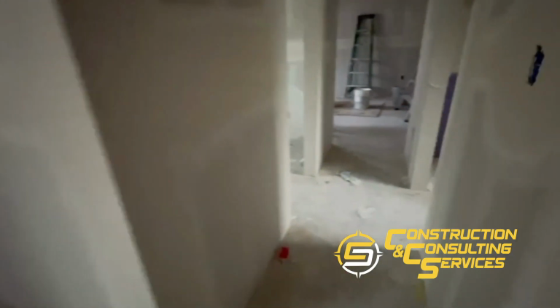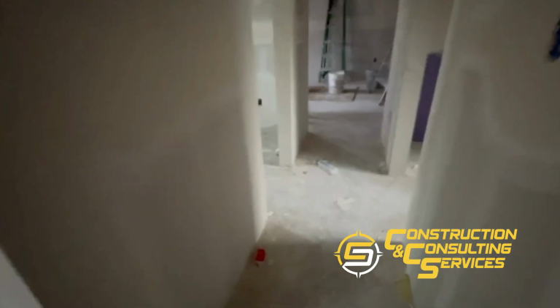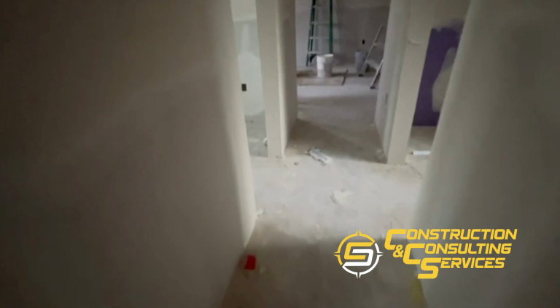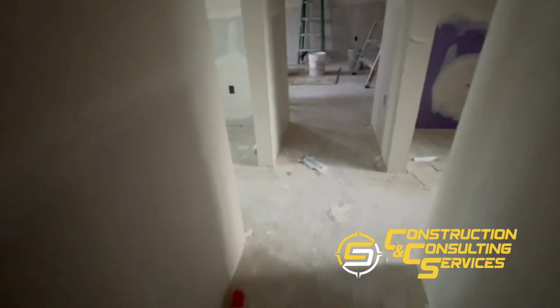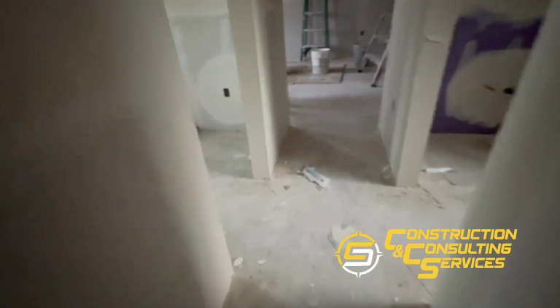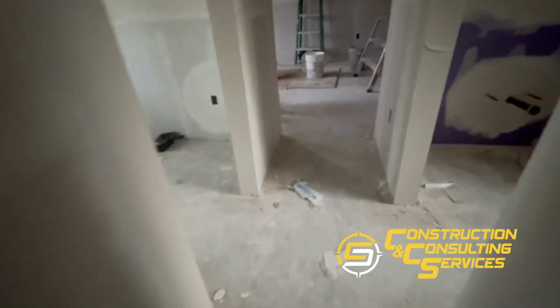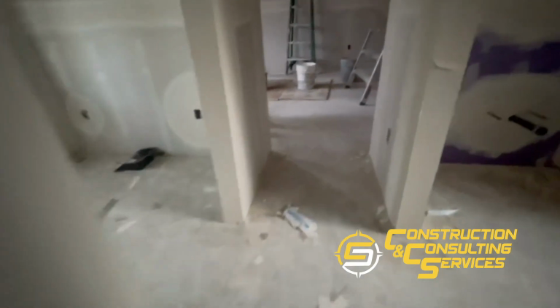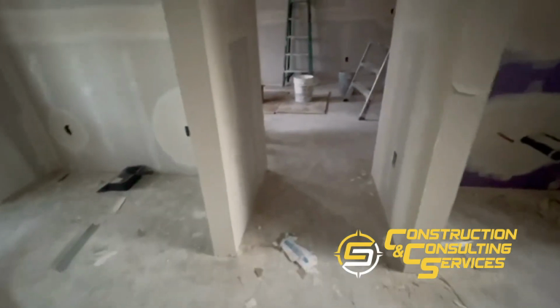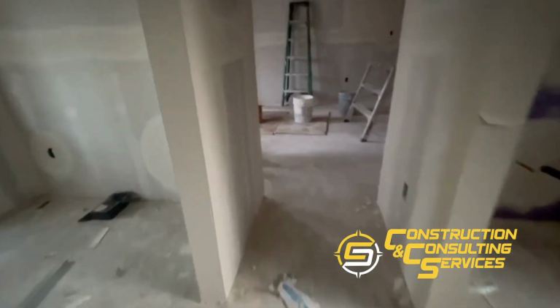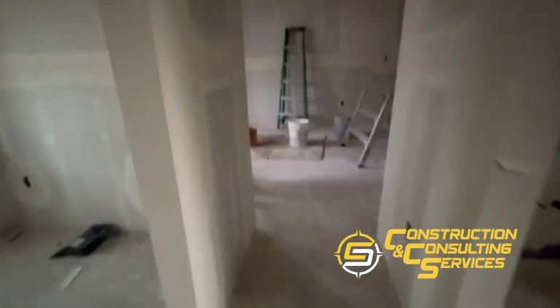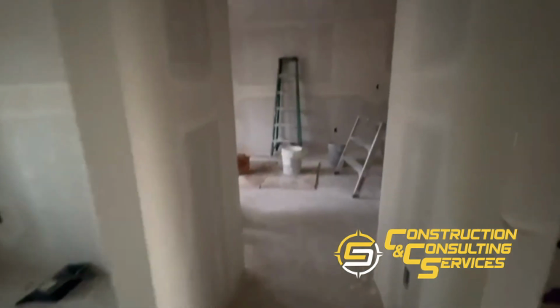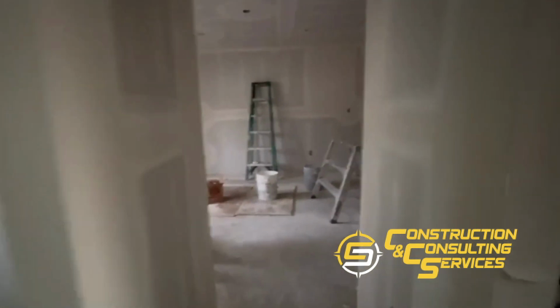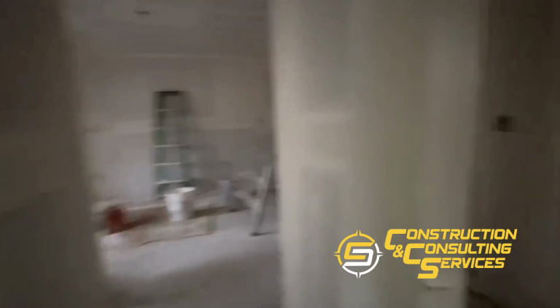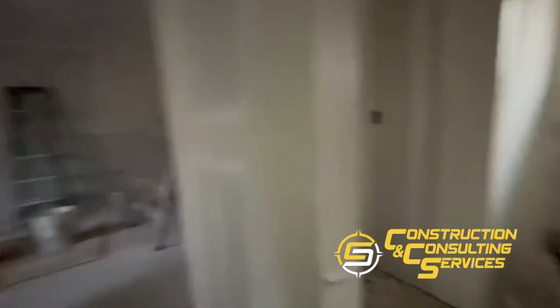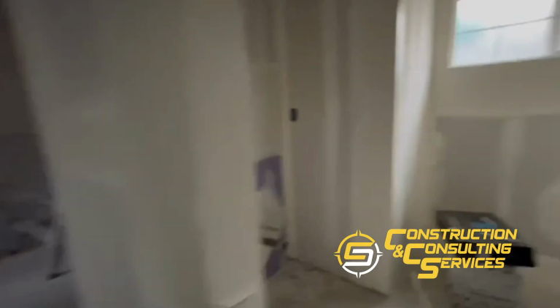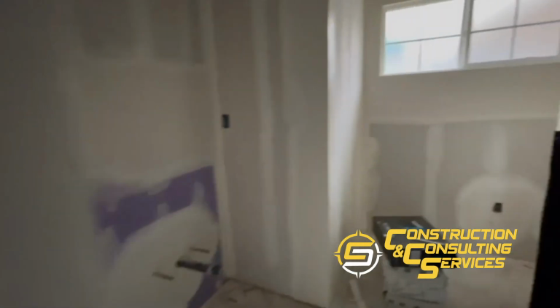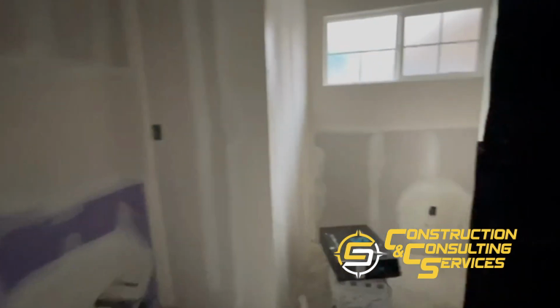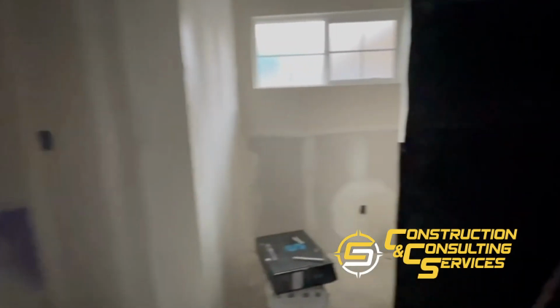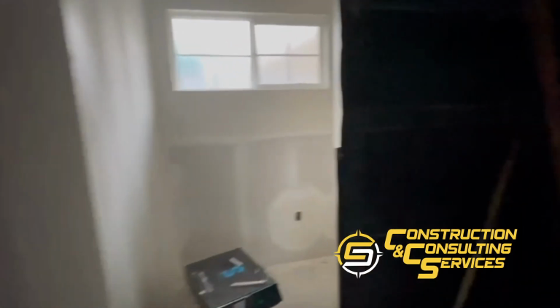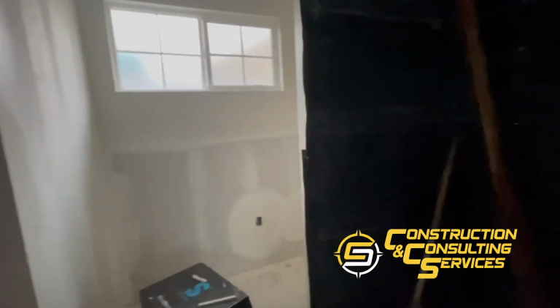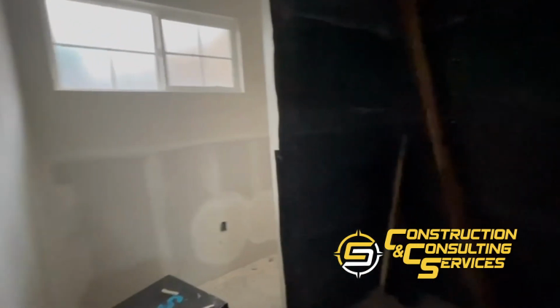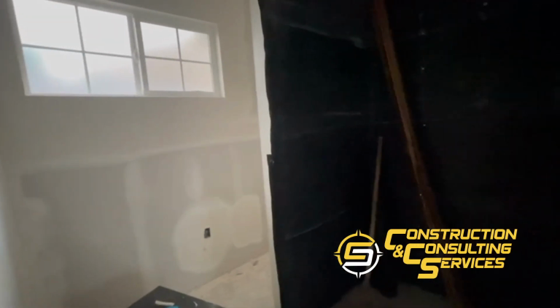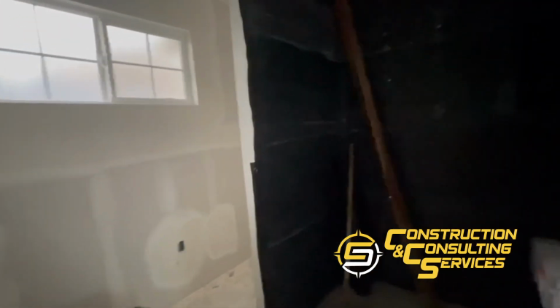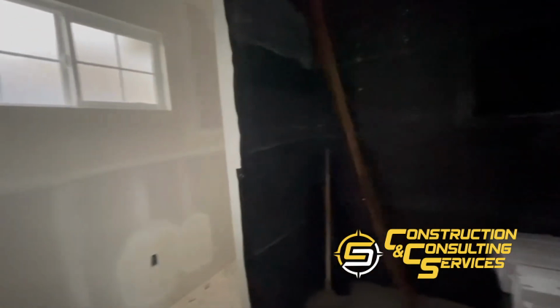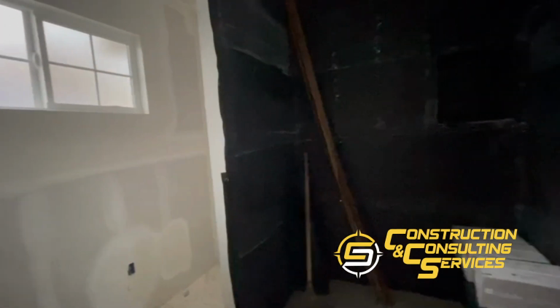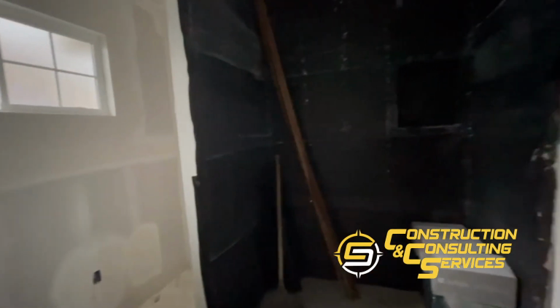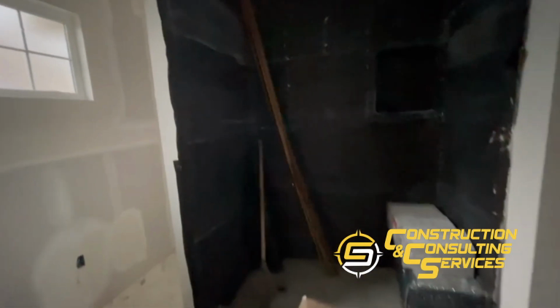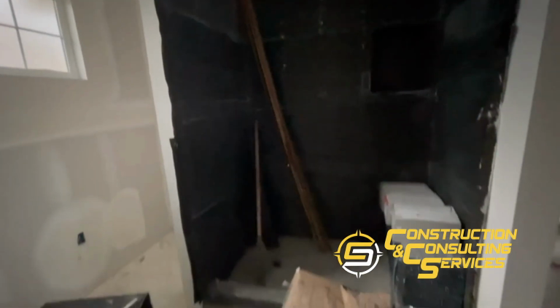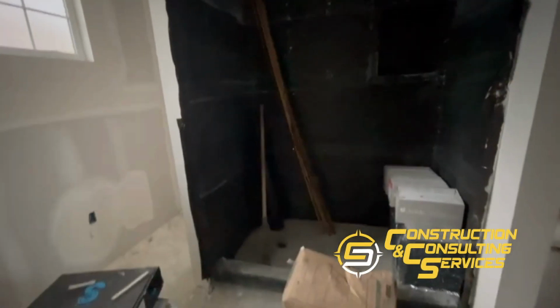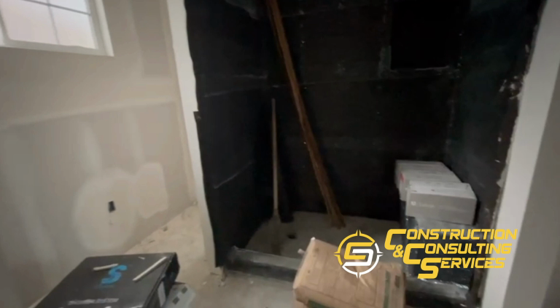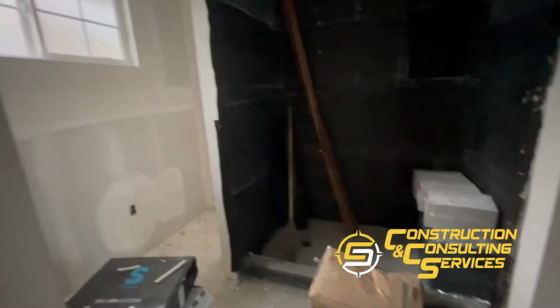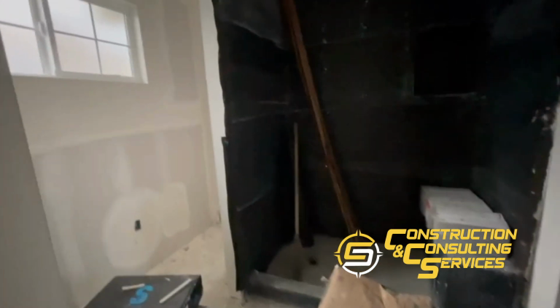After that, the flooring will come, along with baseboard, casing, and cabinetry. I also want to show you the master bathroom with the interior lav — we're waiting for inspection and then we'll be able to install tile.